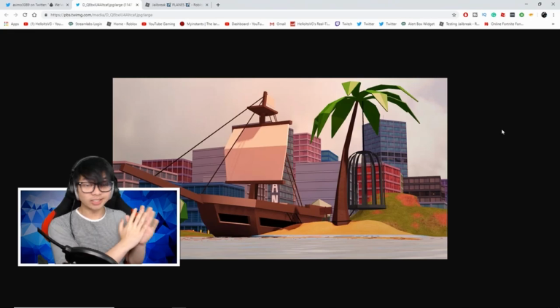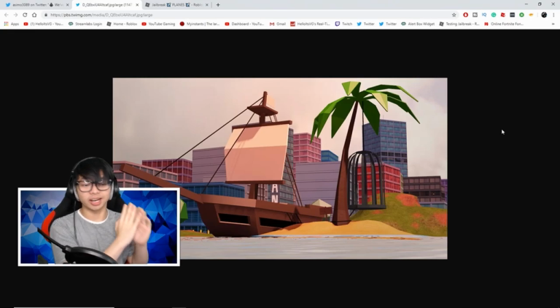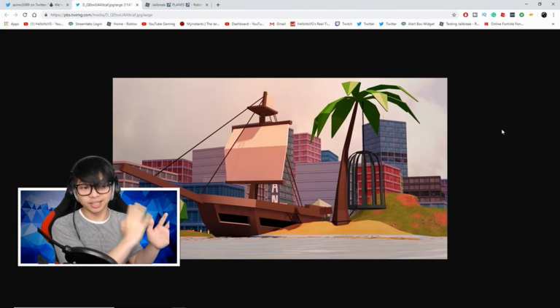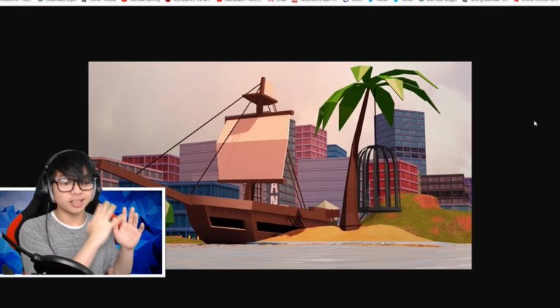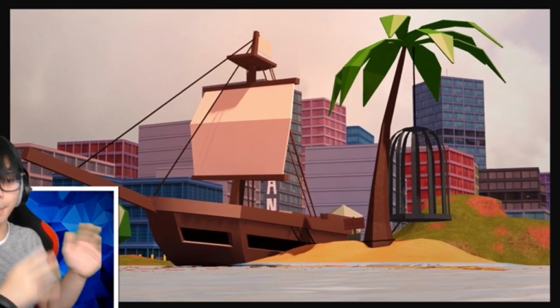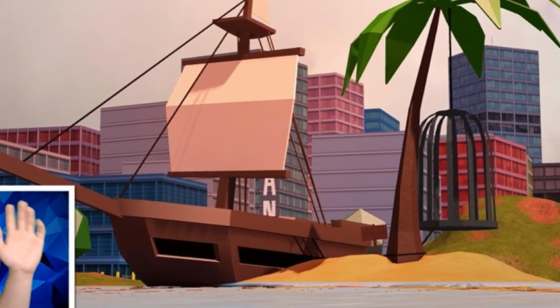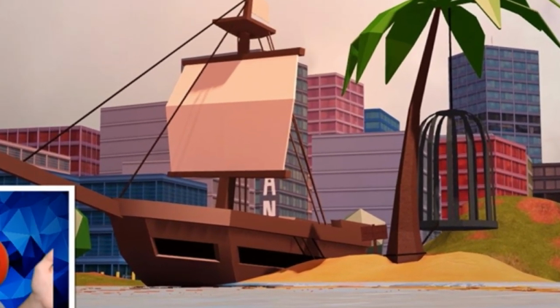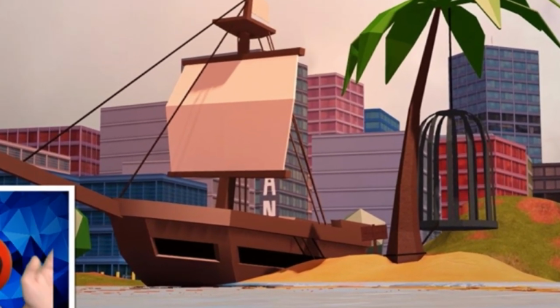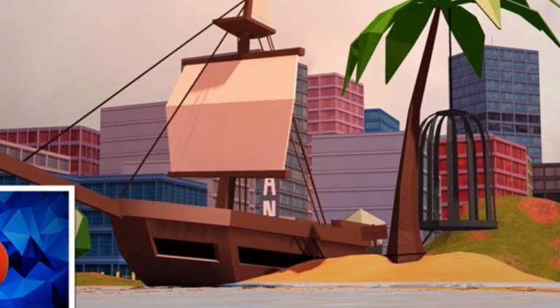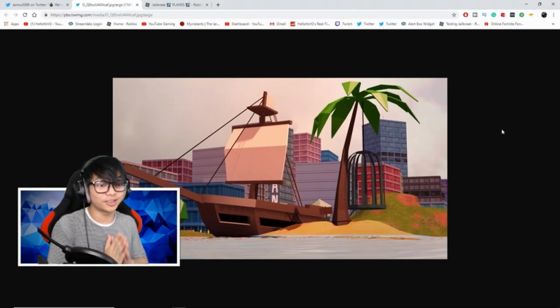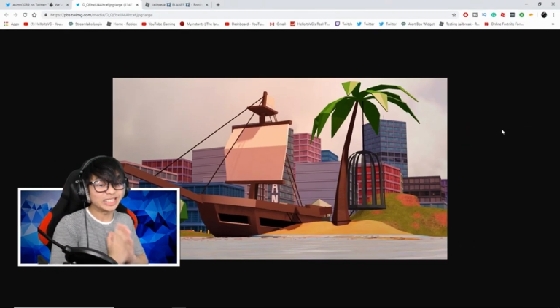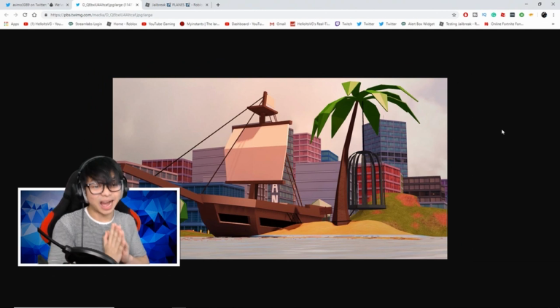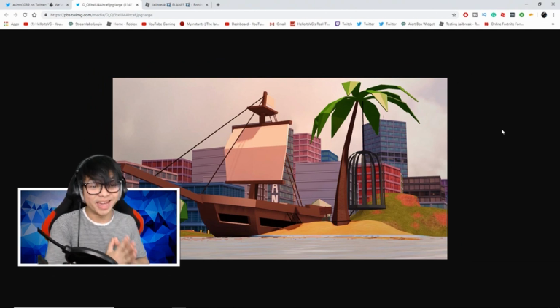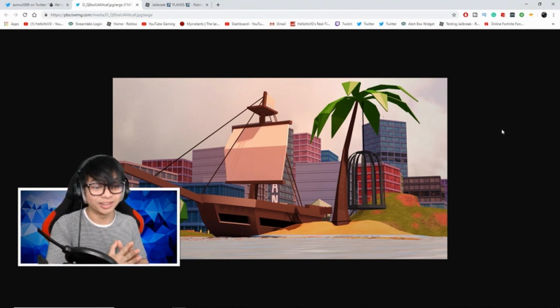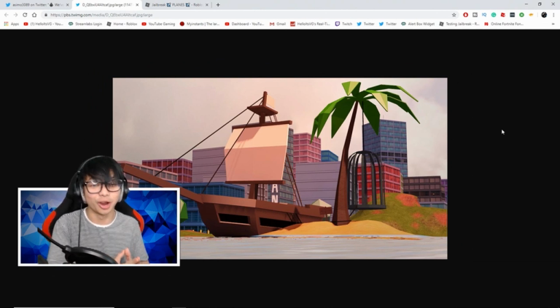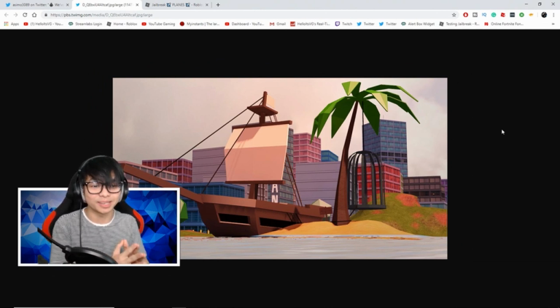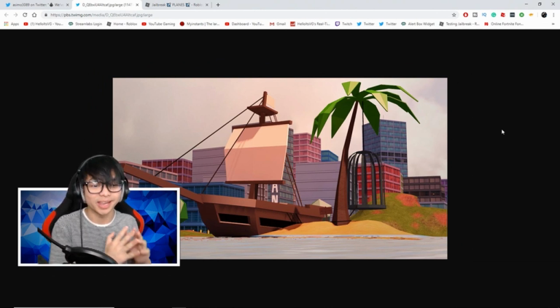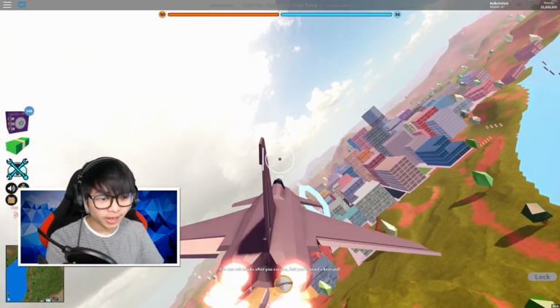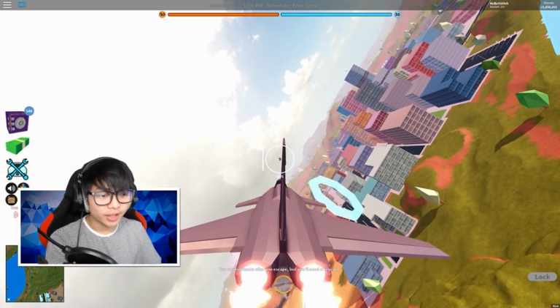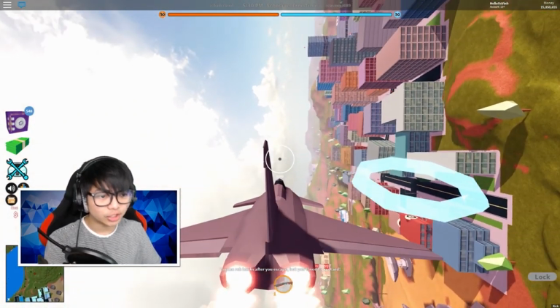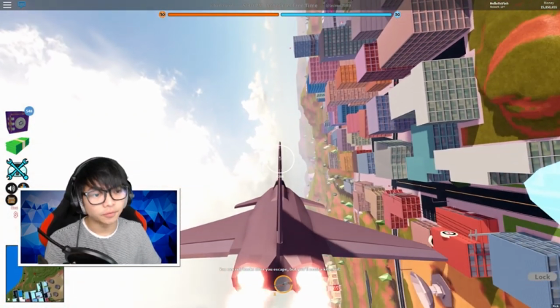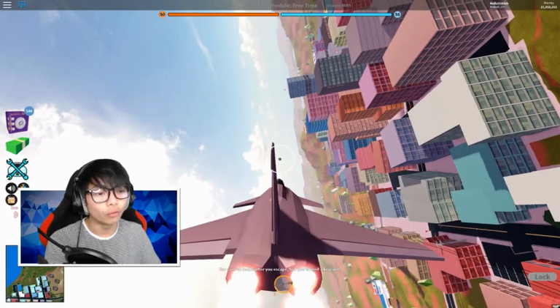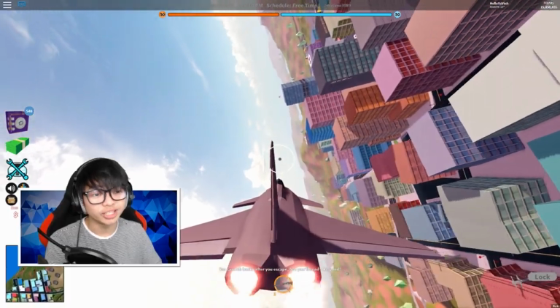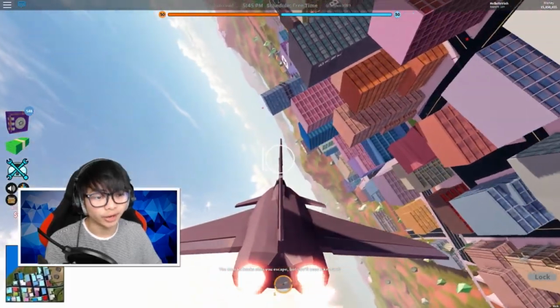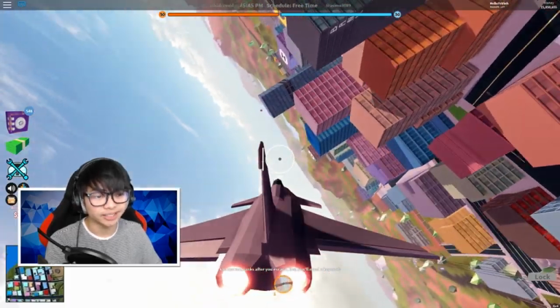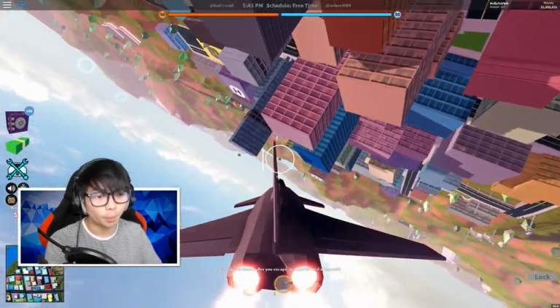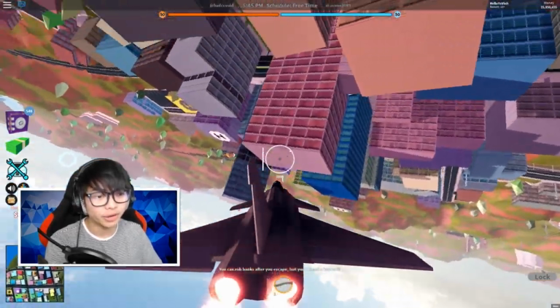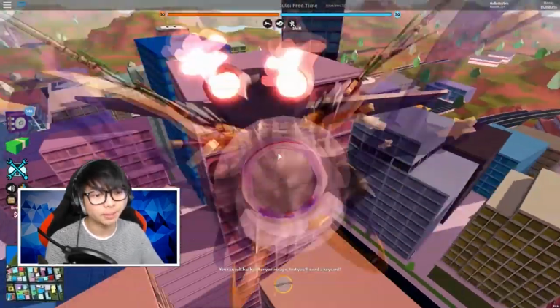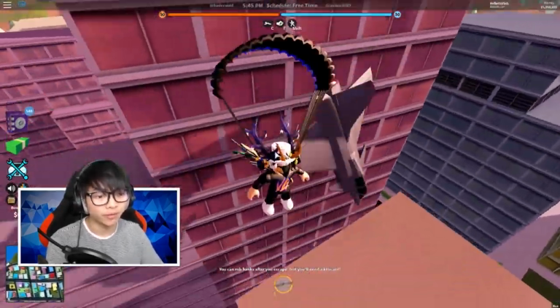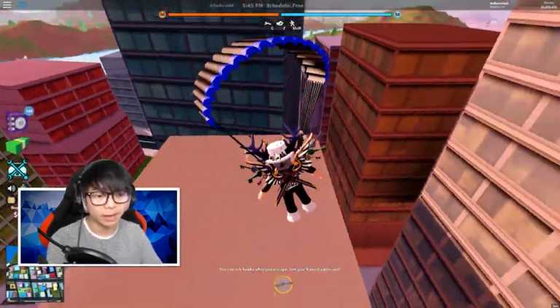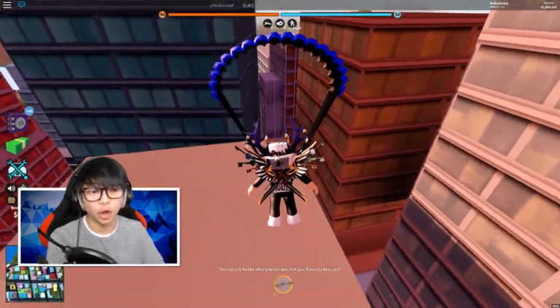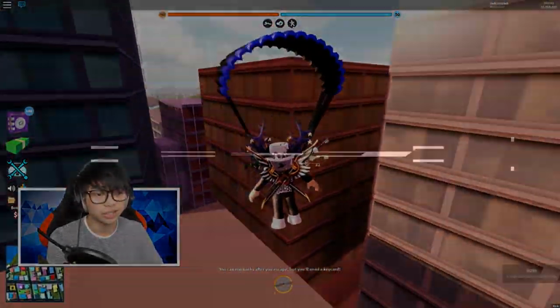This thing right here is a pirate ship, and it's gonna be a big deal in the next Jailbreak update. And there's also this little pink building in the middle of nowhere.